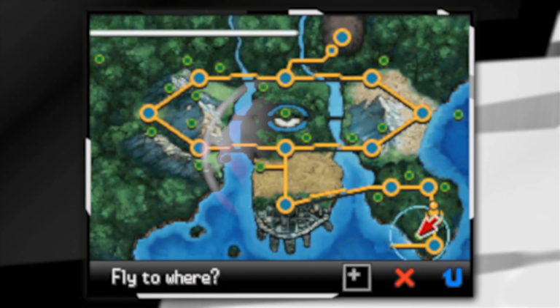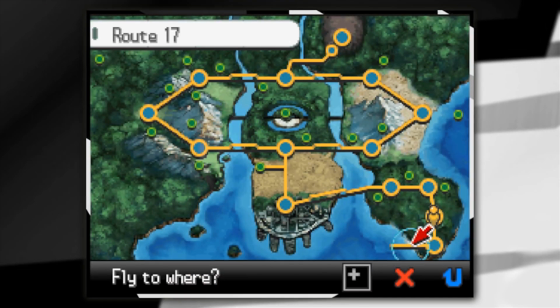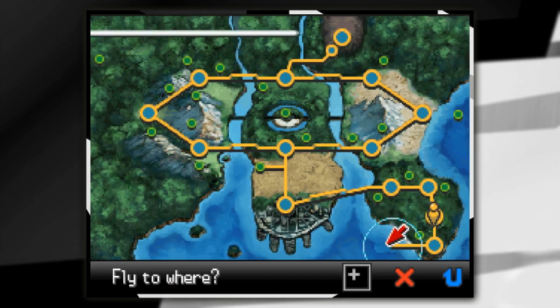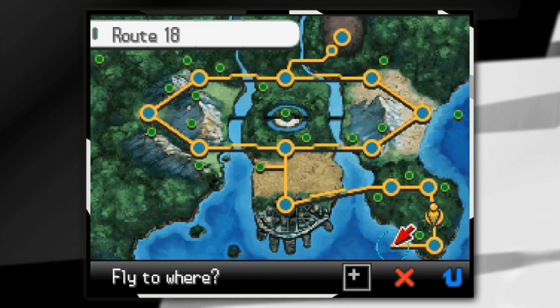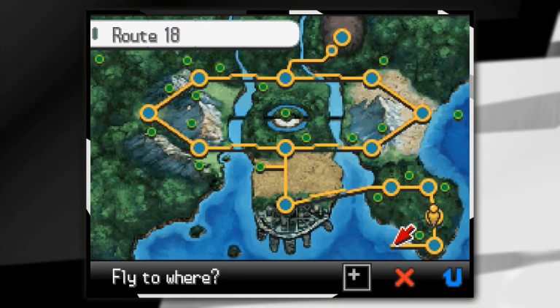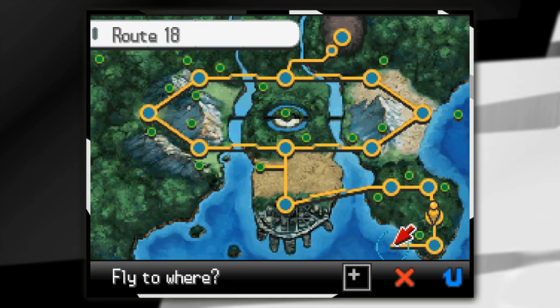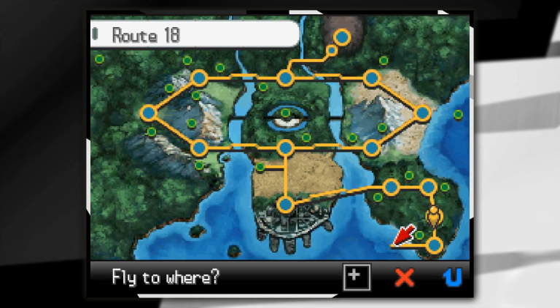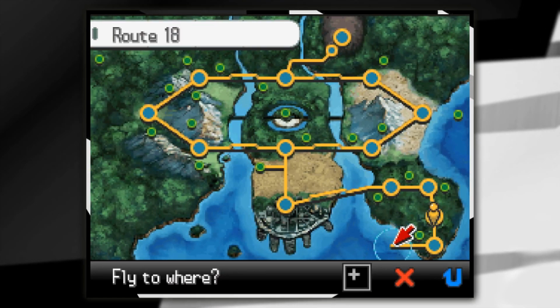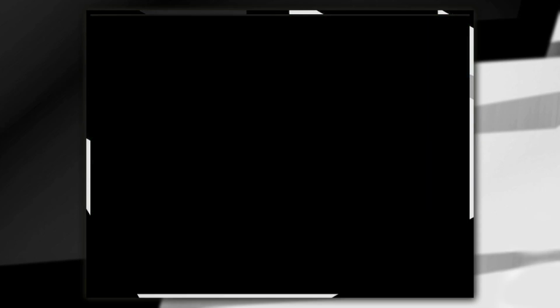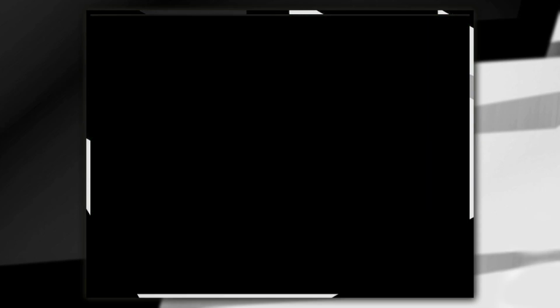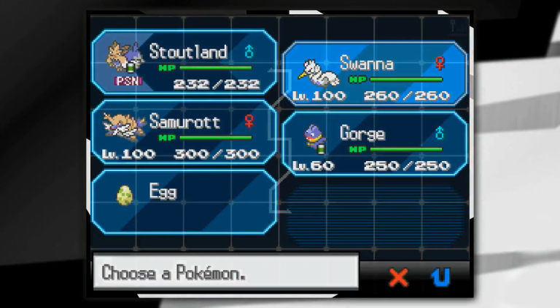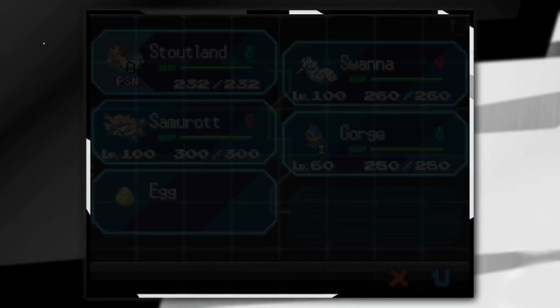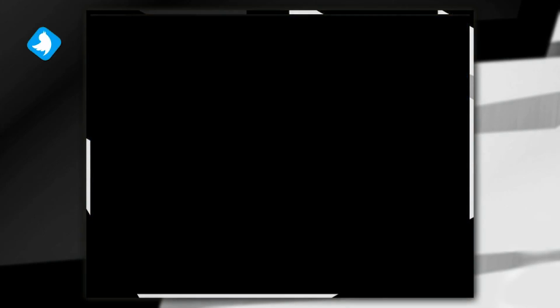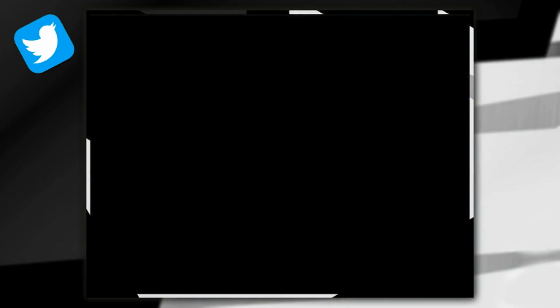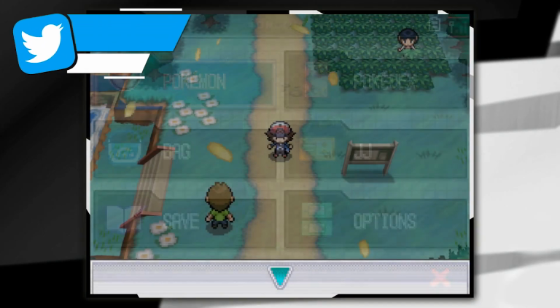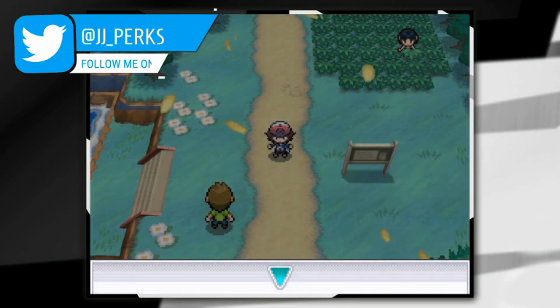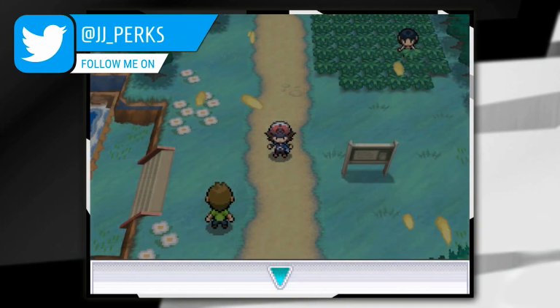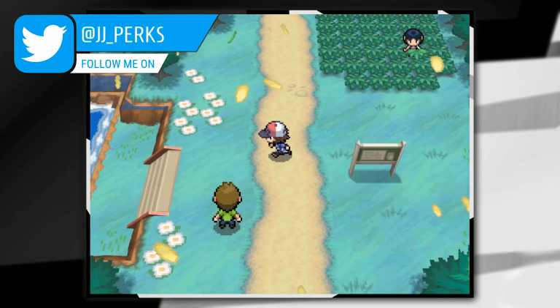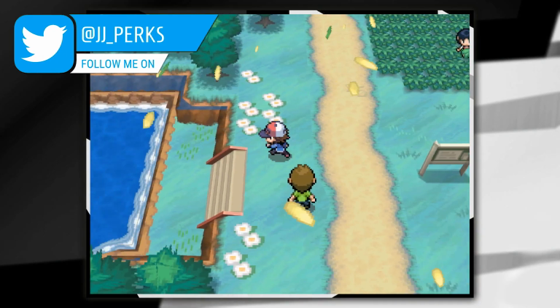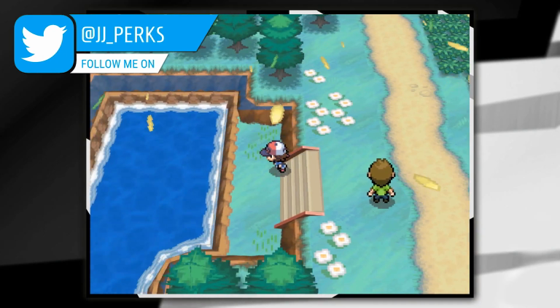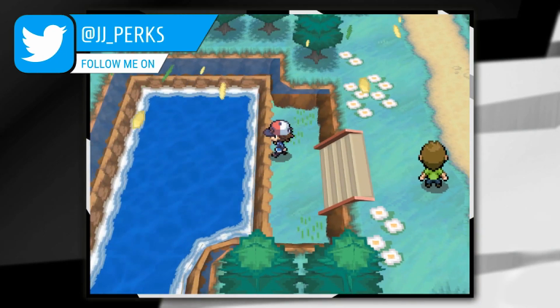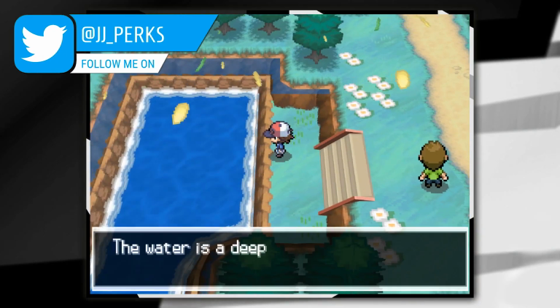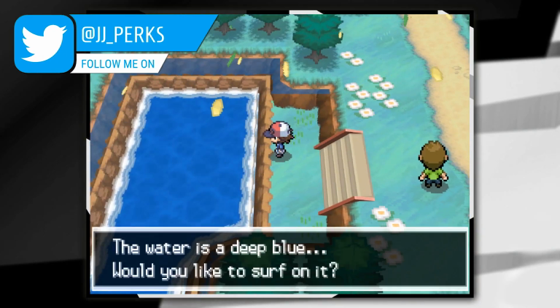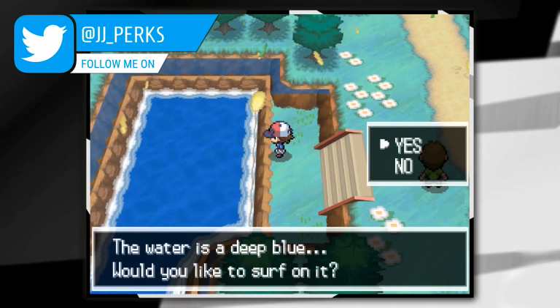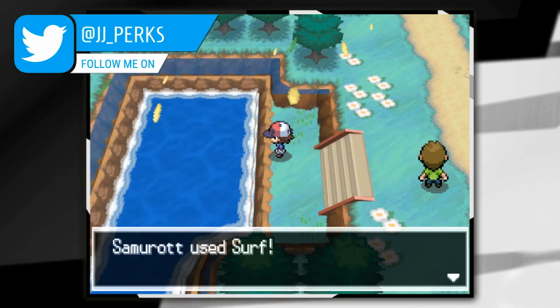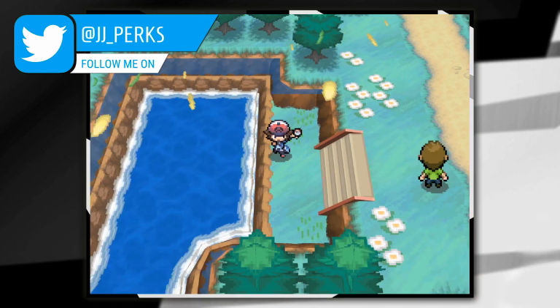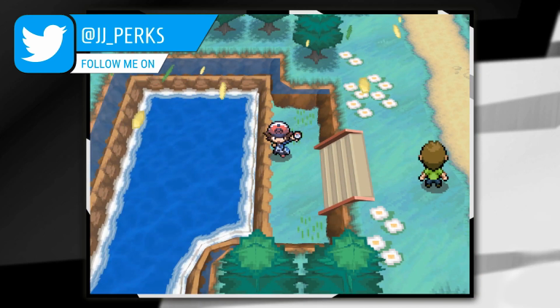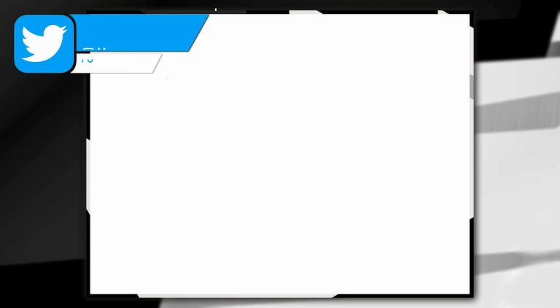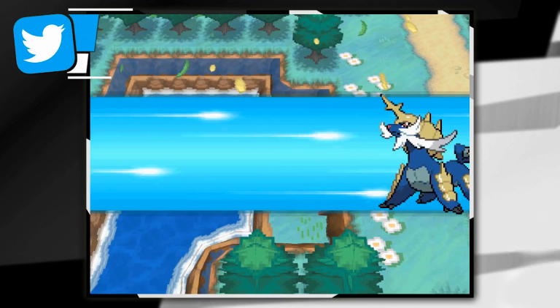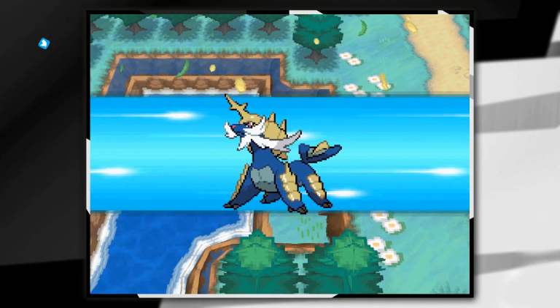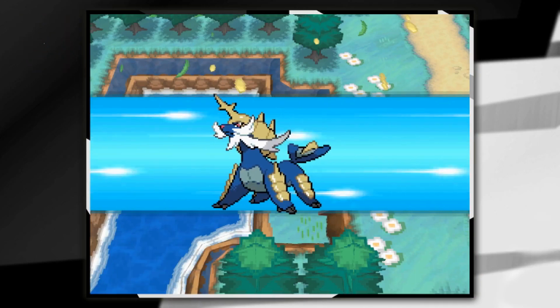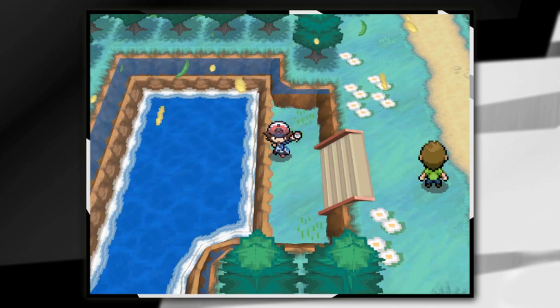So to get HM05 Waterfall on Pokemon Black and White, we're going to need to go to Route 18. To get to Route 18 we're going to need to go to Route 1 and then use Surf on this patch of water.